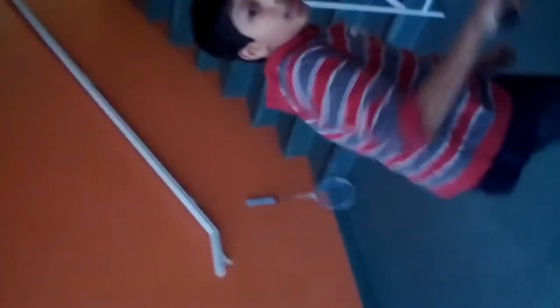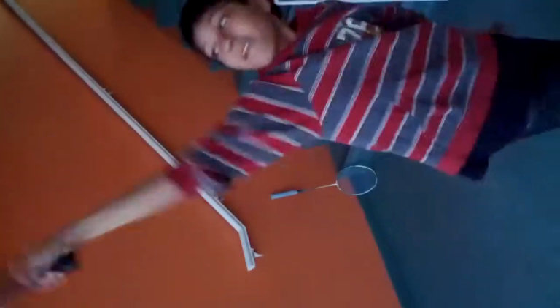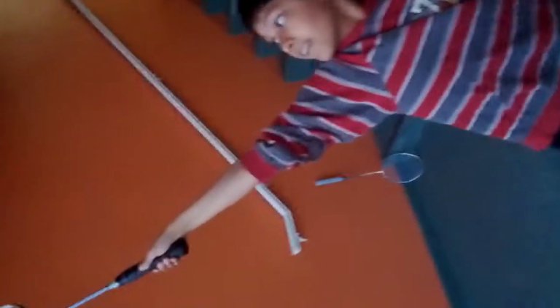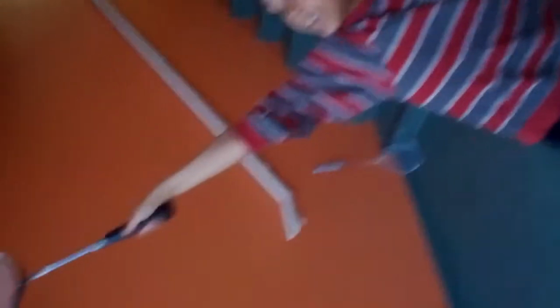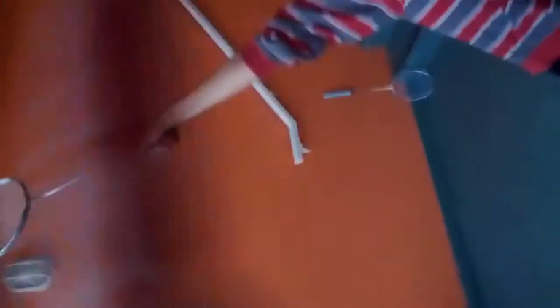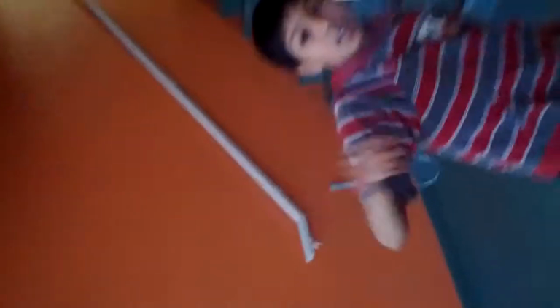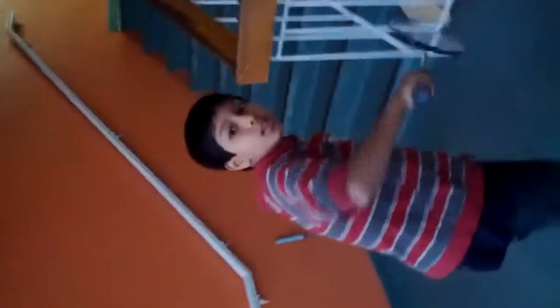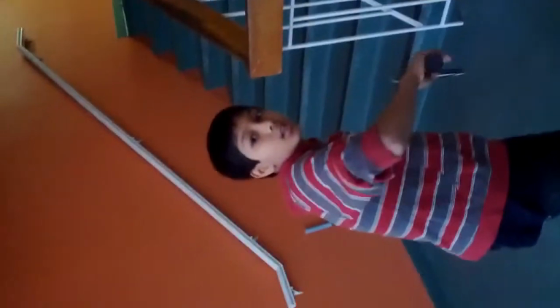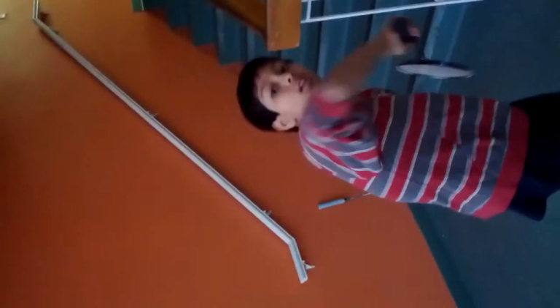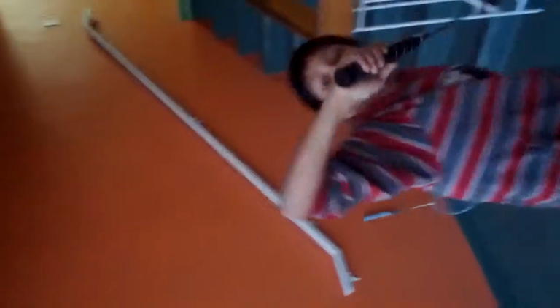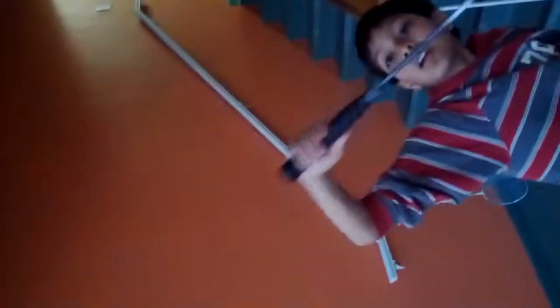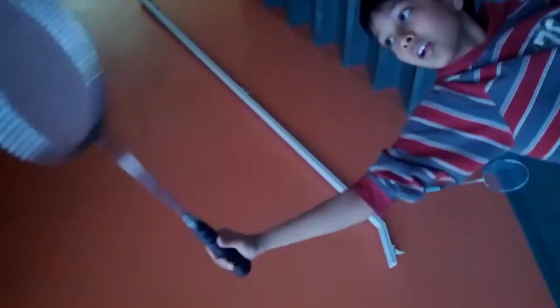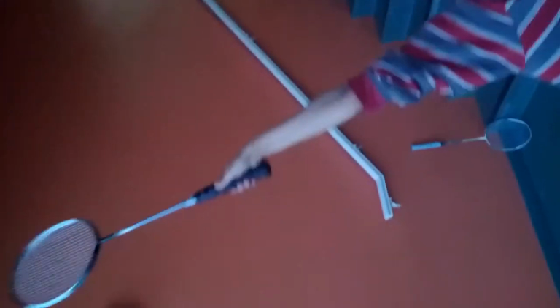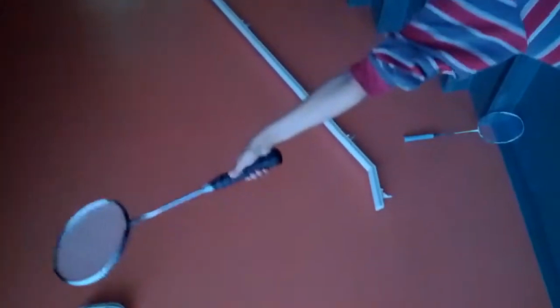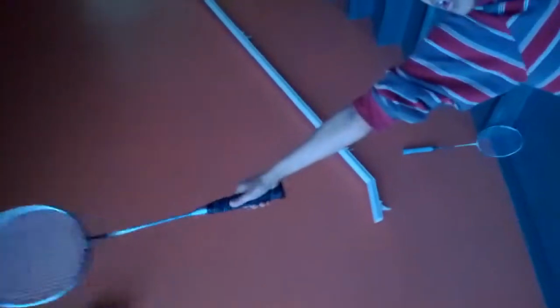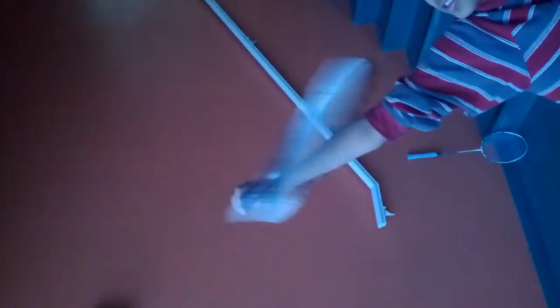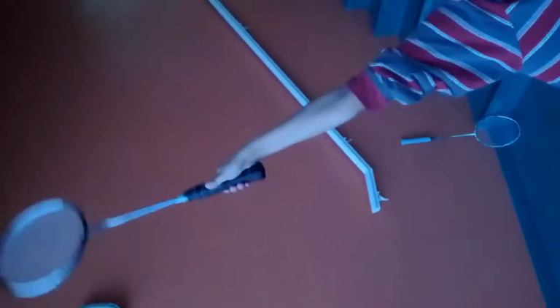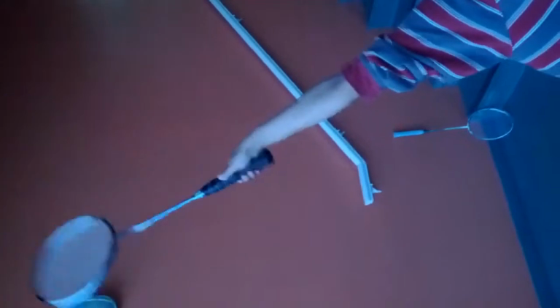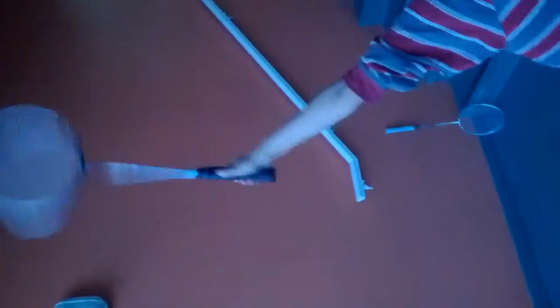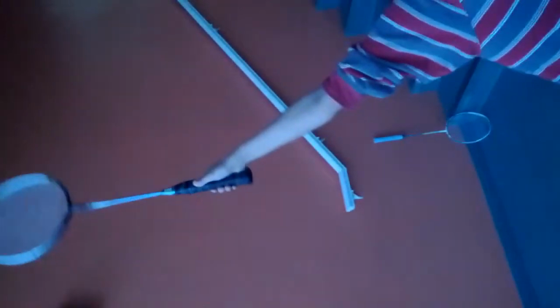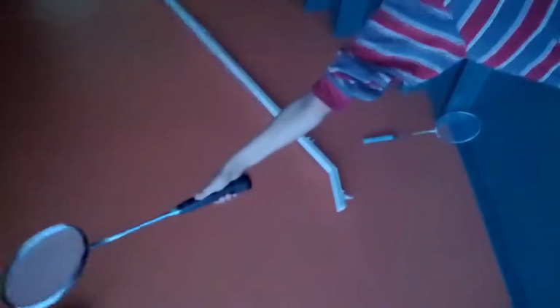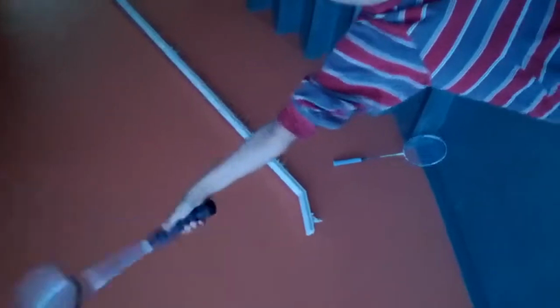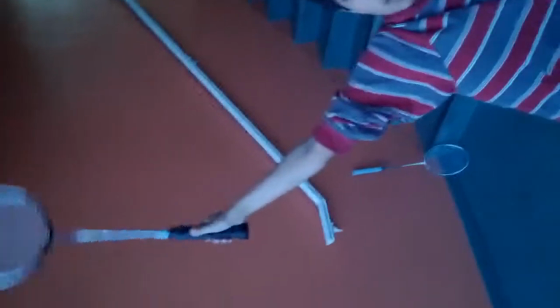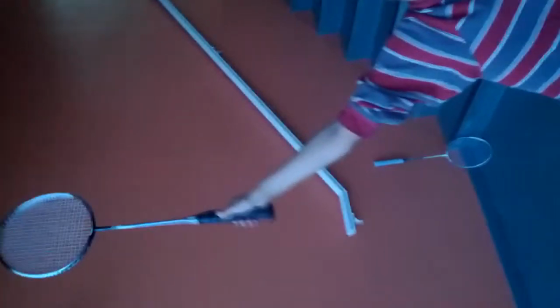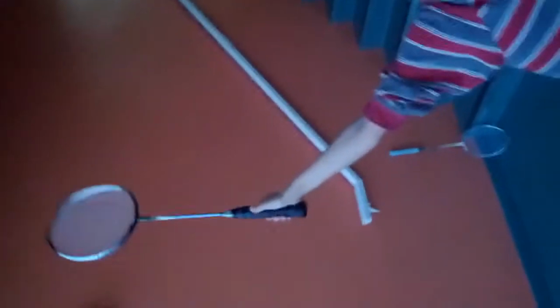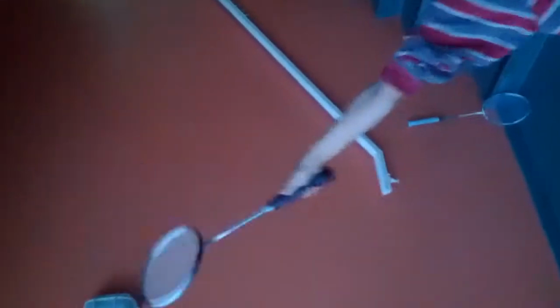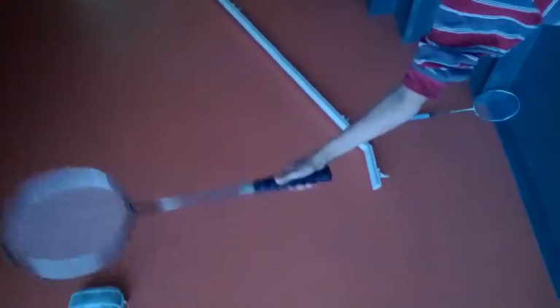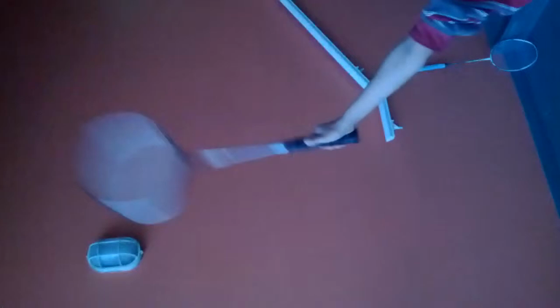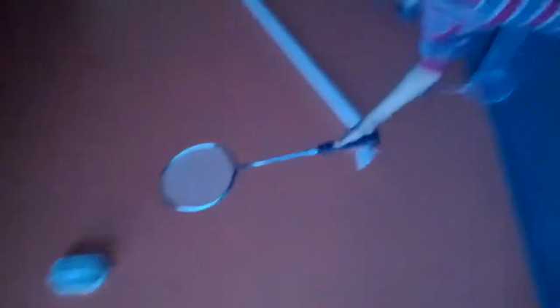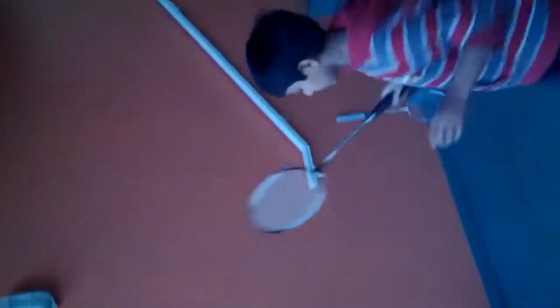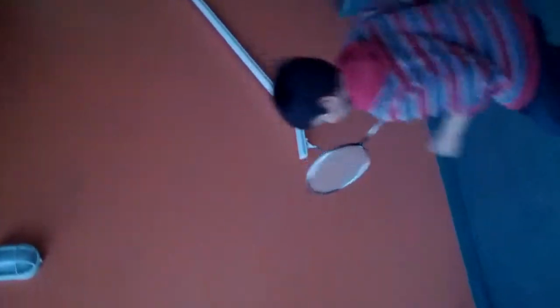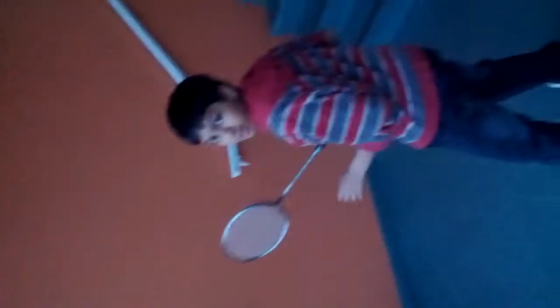Keep doing that slower — I just want to capture your wrist movement. So there's a little bit of power wrist motion just before you hit the bird. Just follow through and get ready.